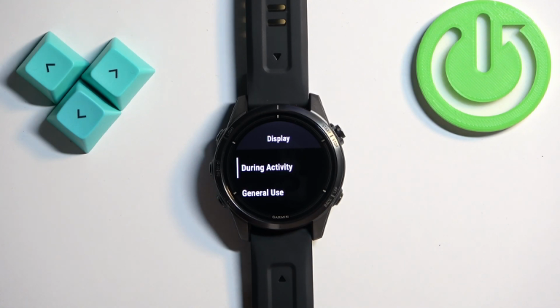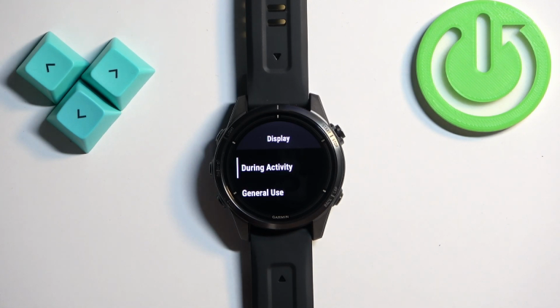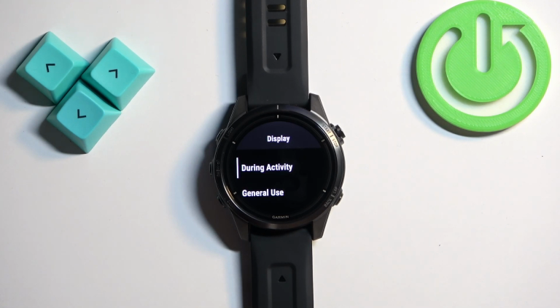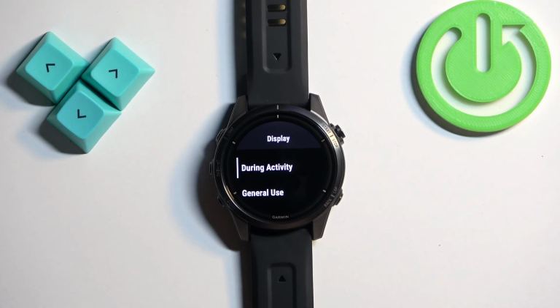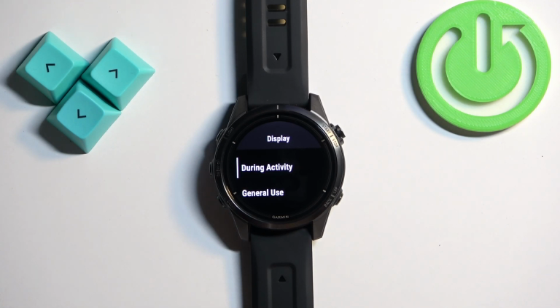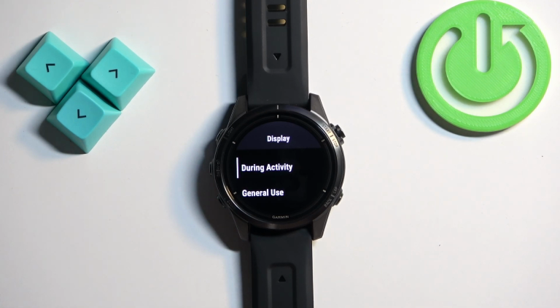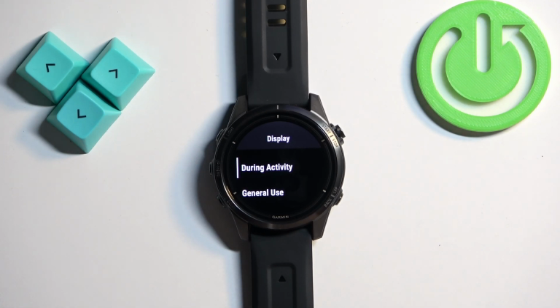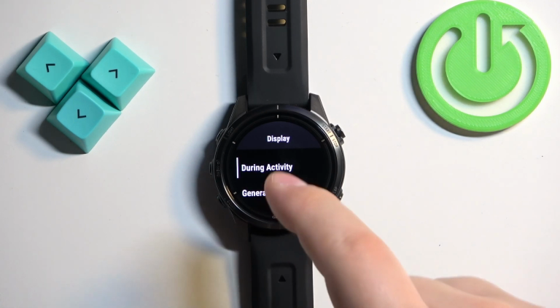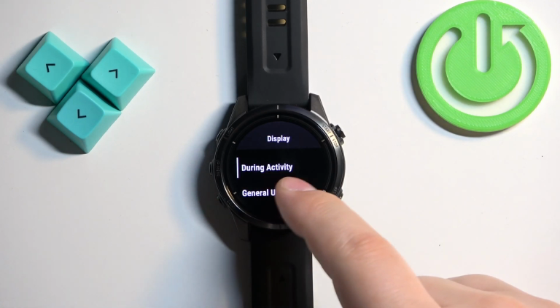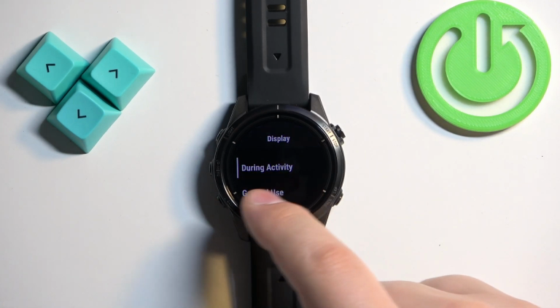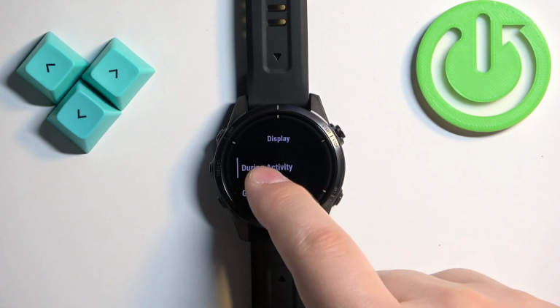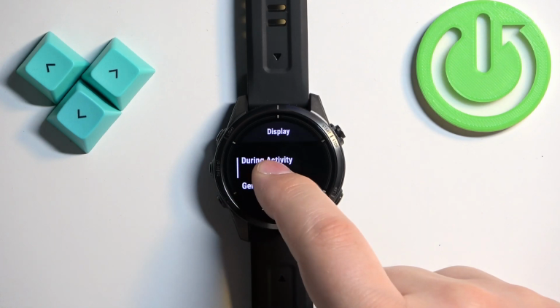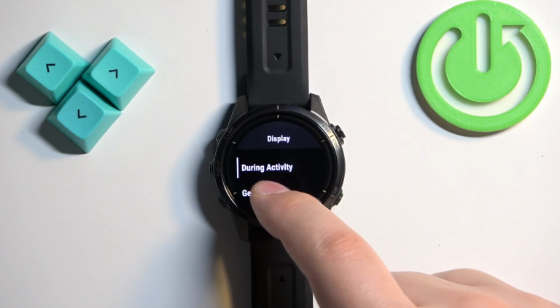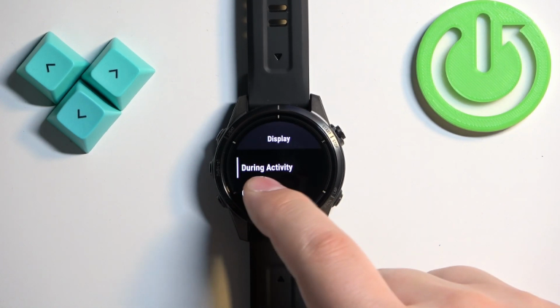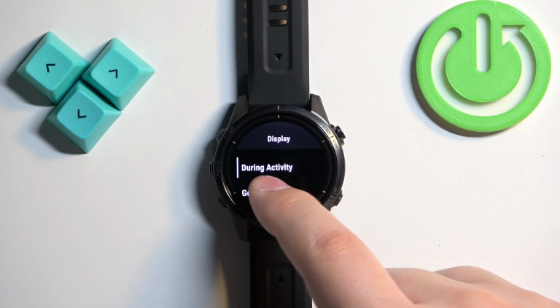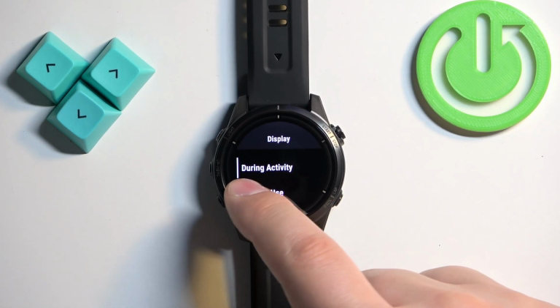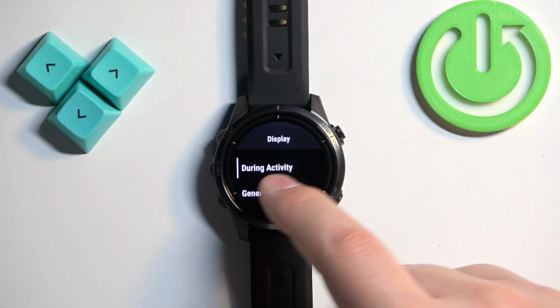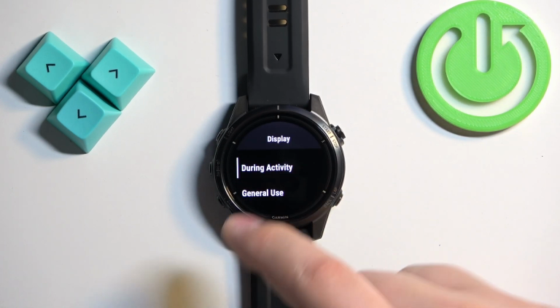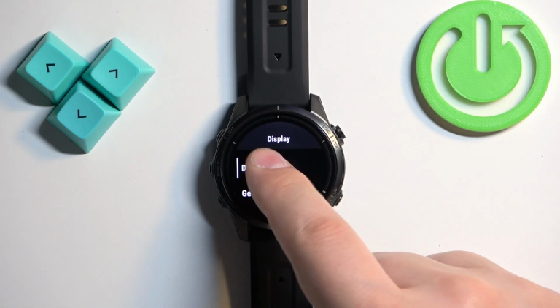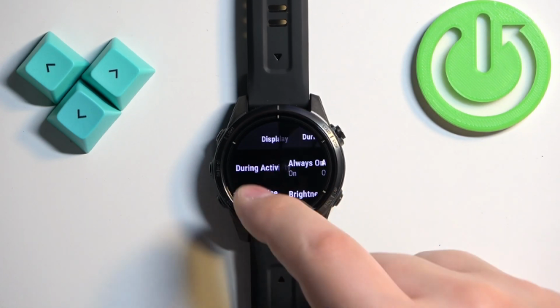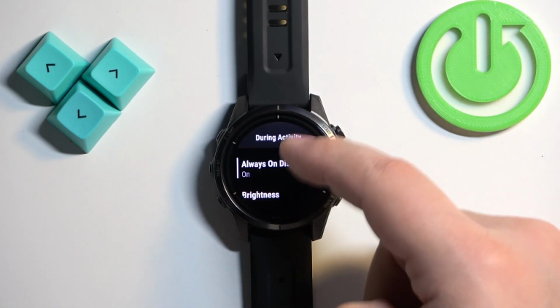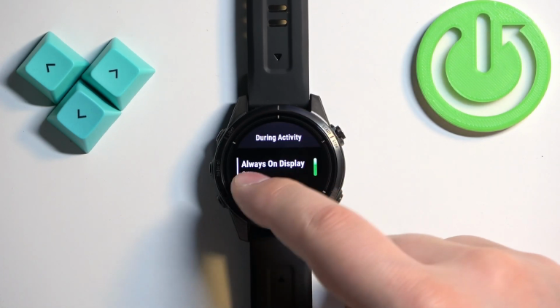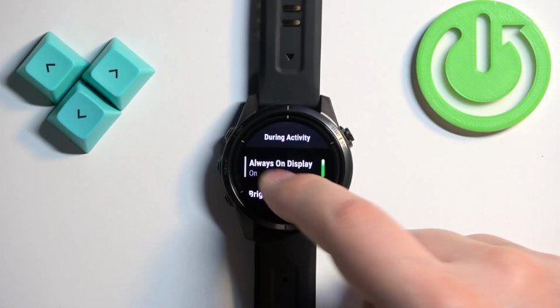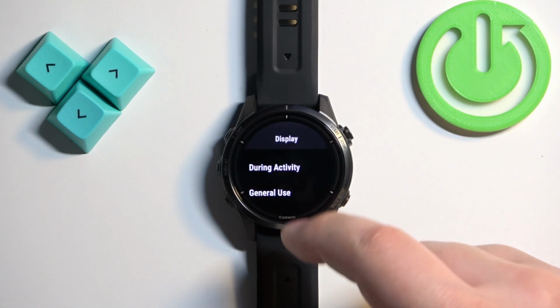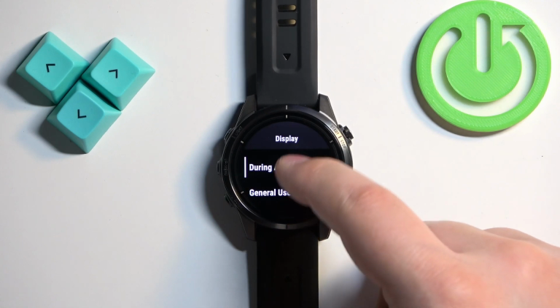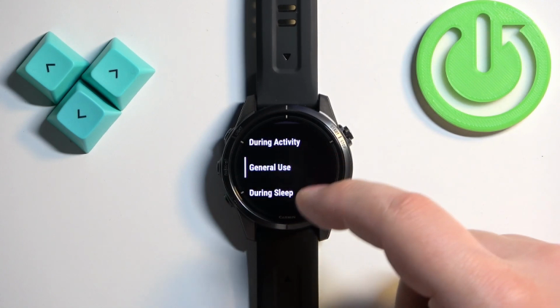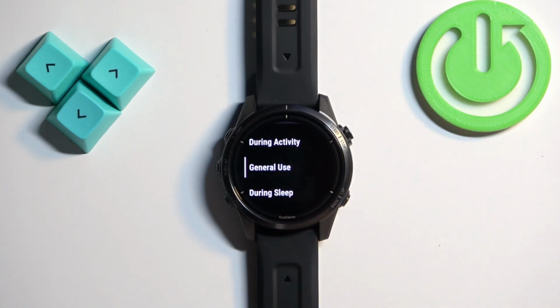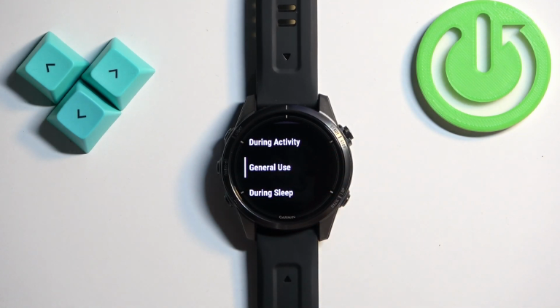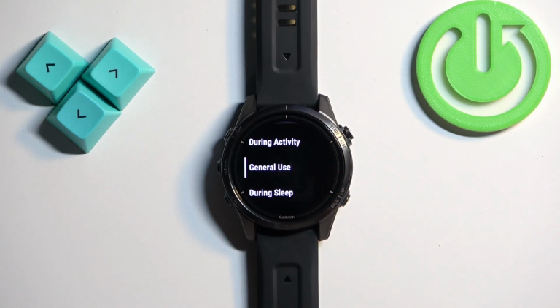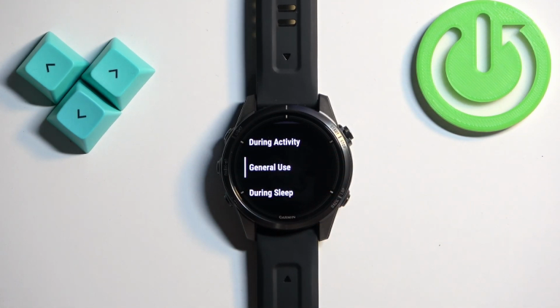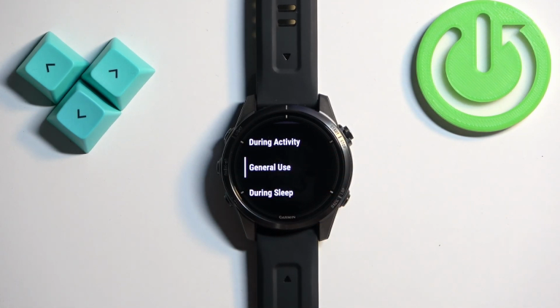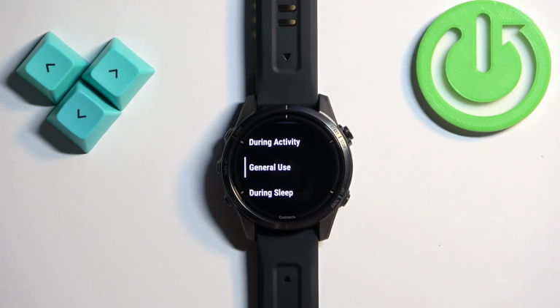During Activity basically means the state of the watch when you're recording an activity like running, cycling, swimming, and so on. That's the time when these timeout settings will apply. Next we have General Use, which is when you're using your watch normally without recording any activity.